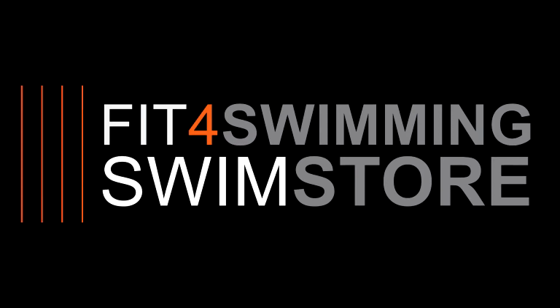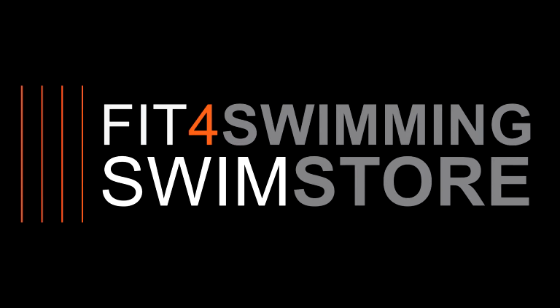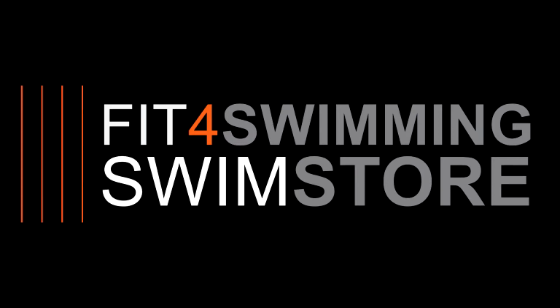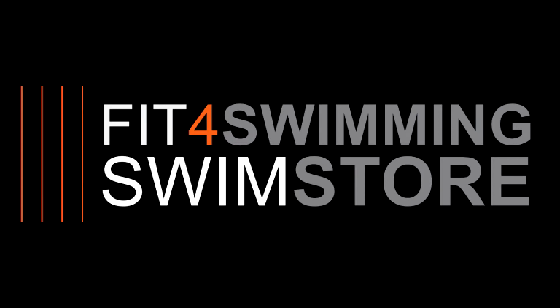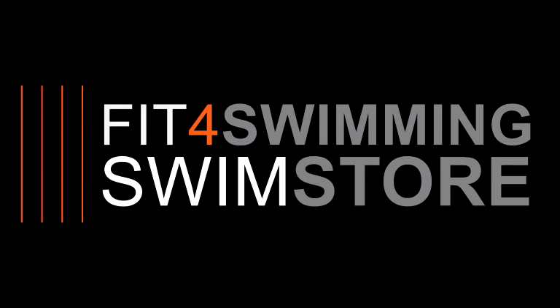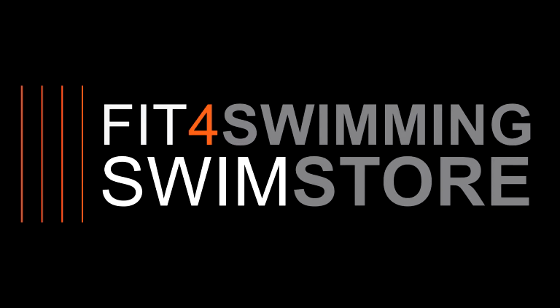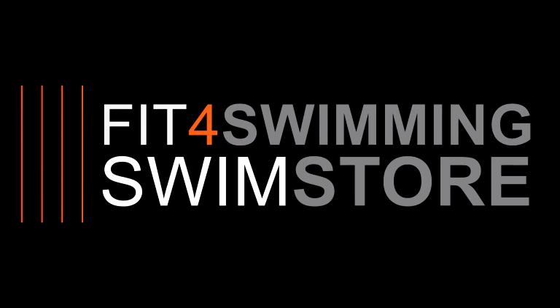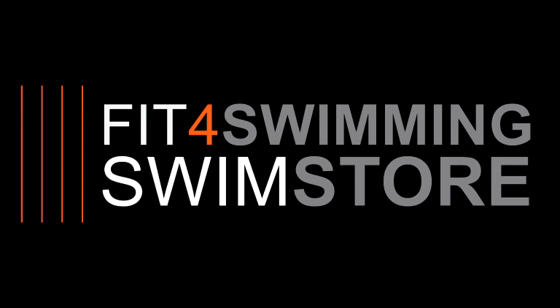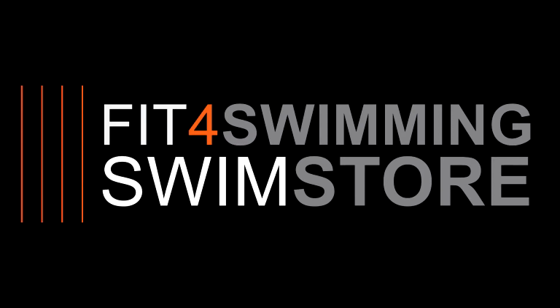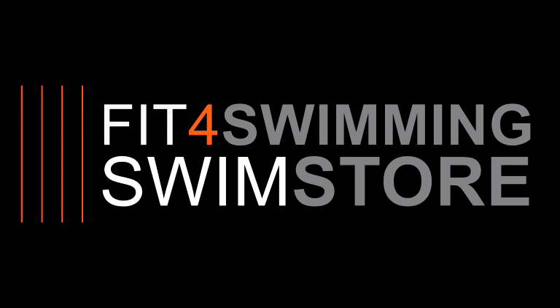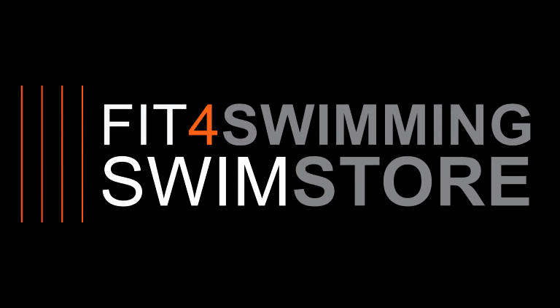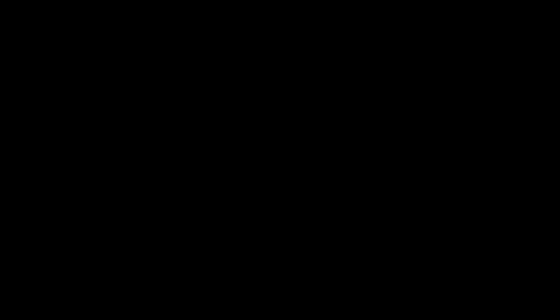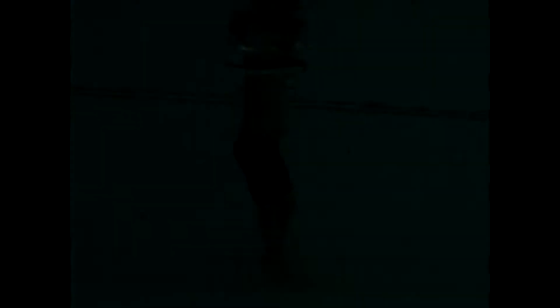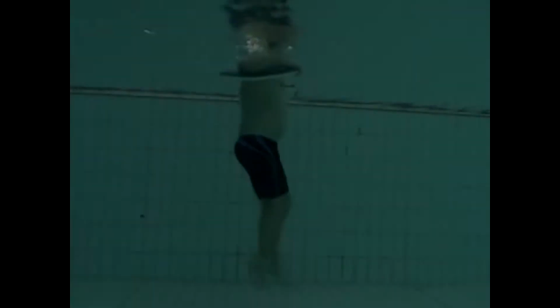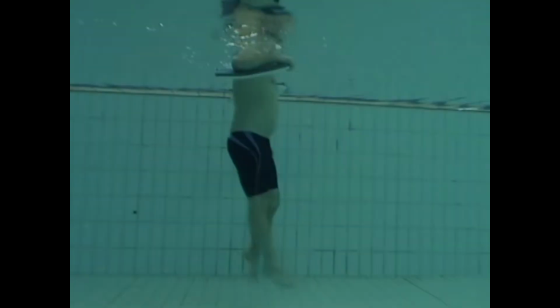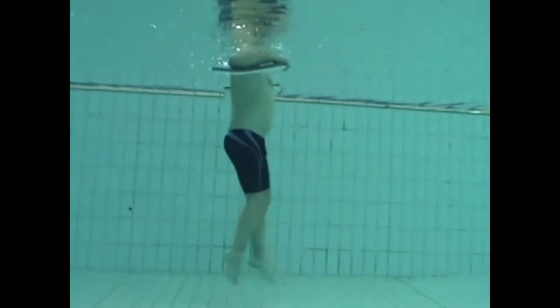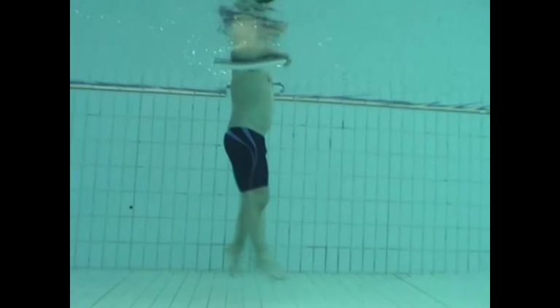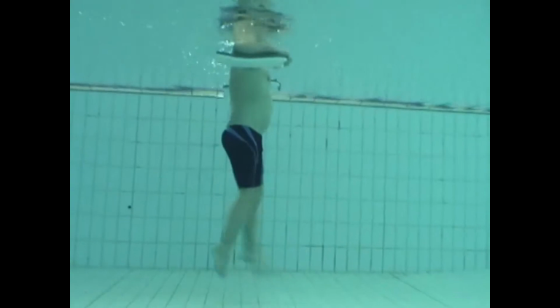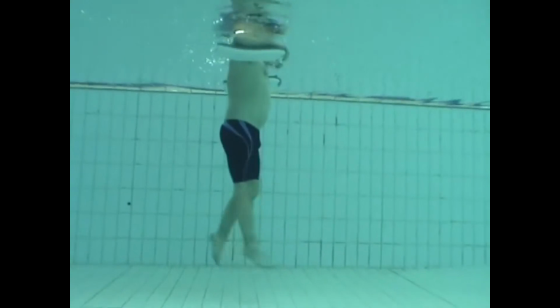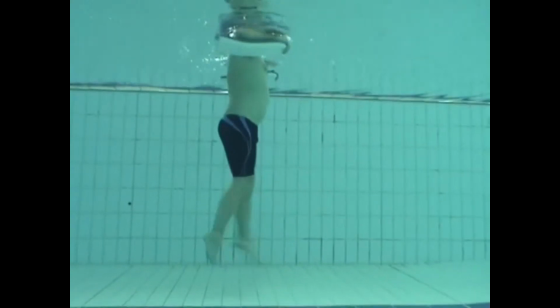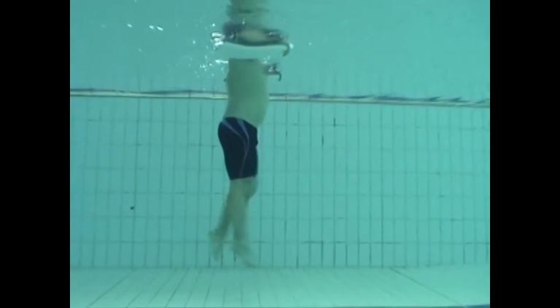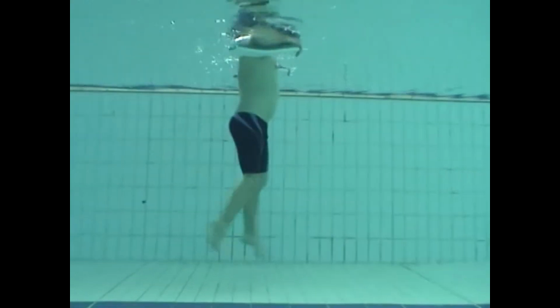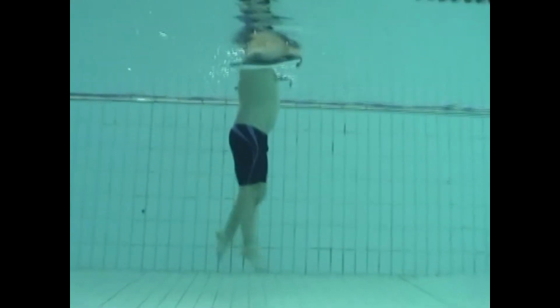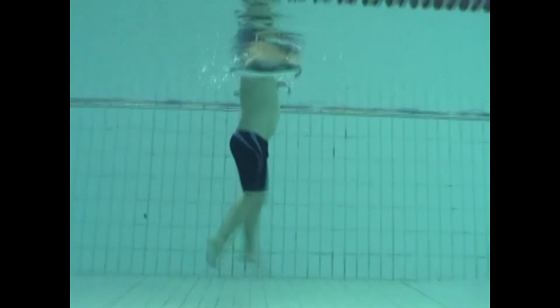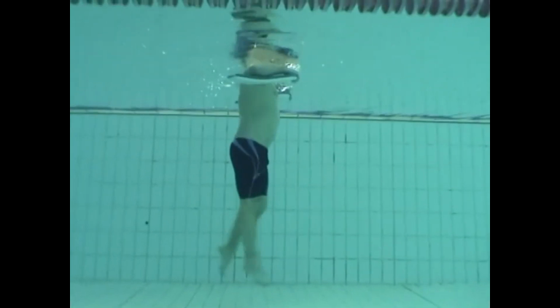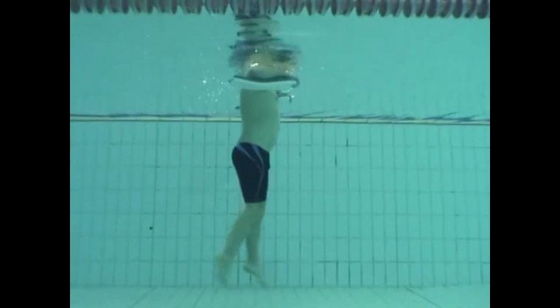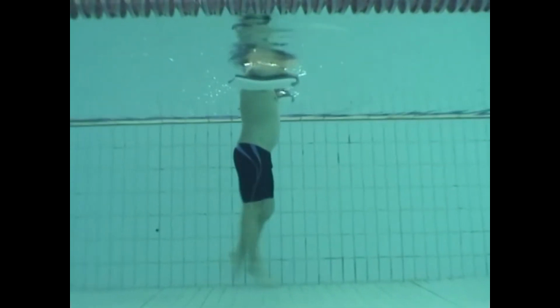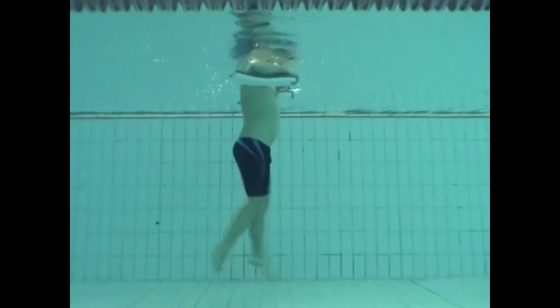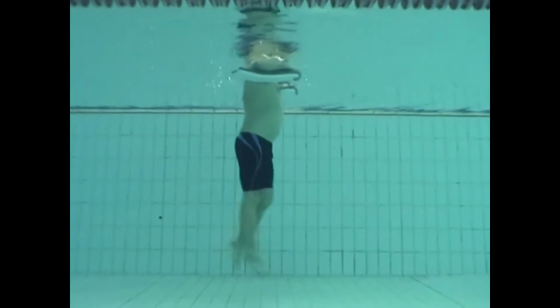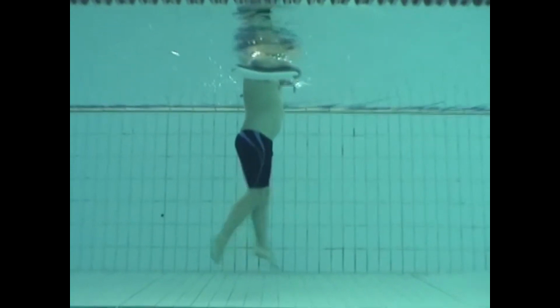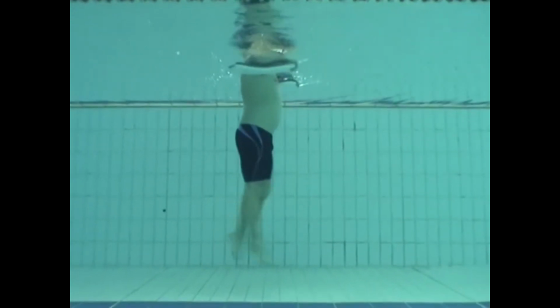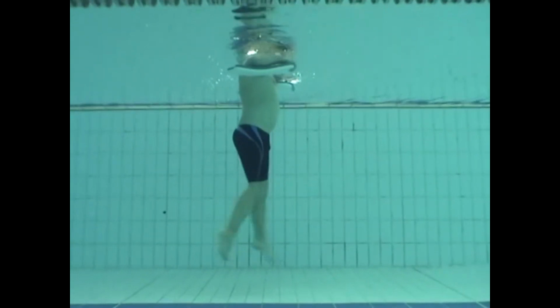Fitful Swimming swim tips. For really improving the front crawl leg strength, try a simple vertical kick.